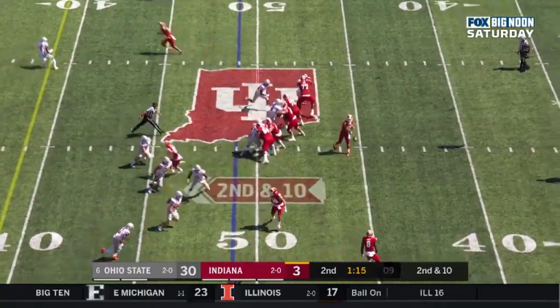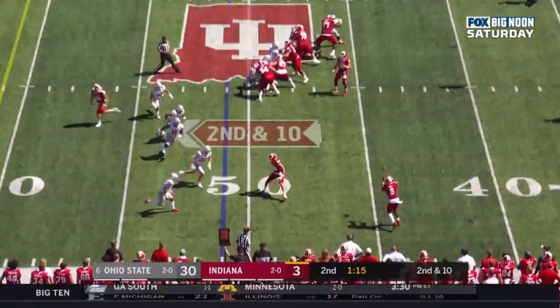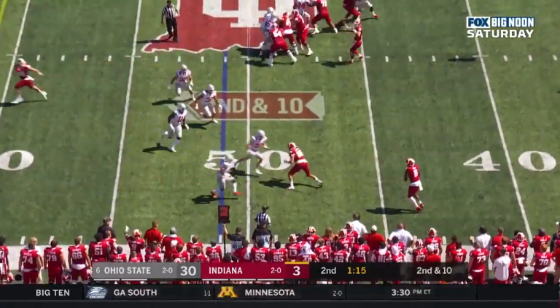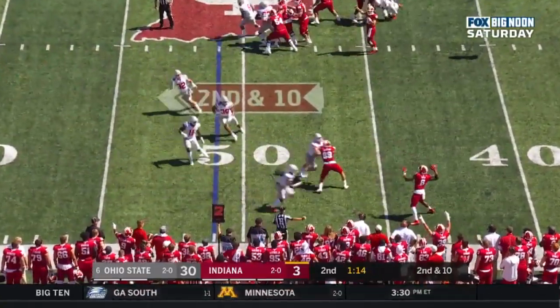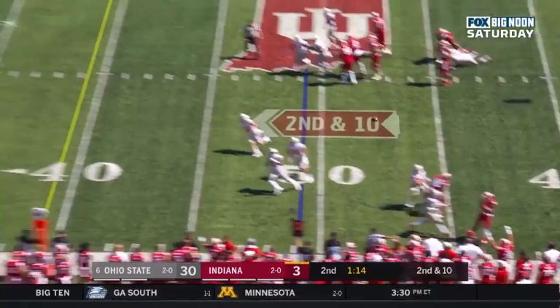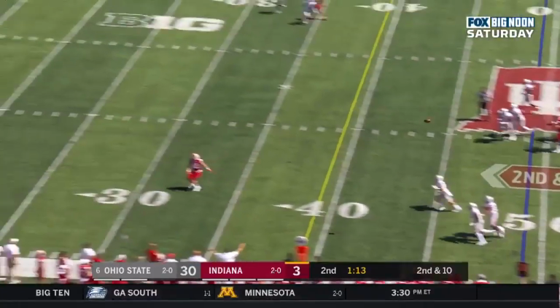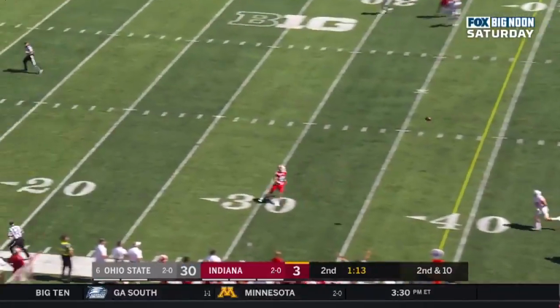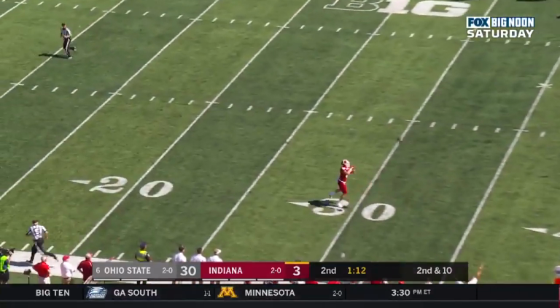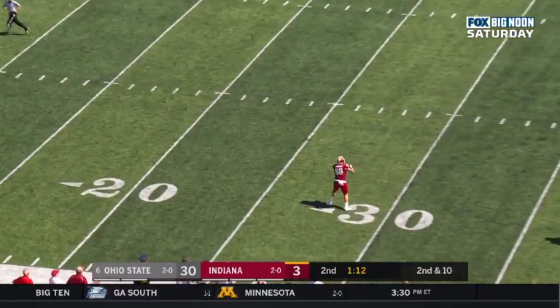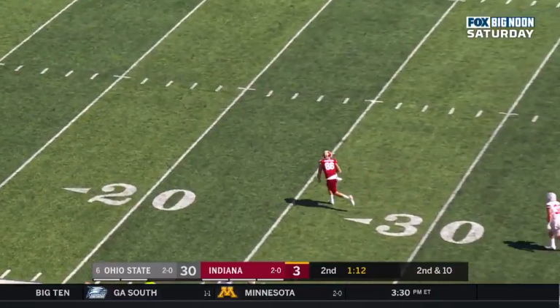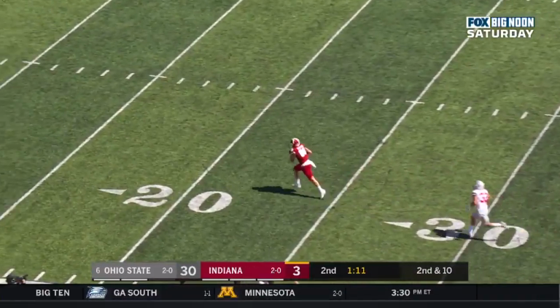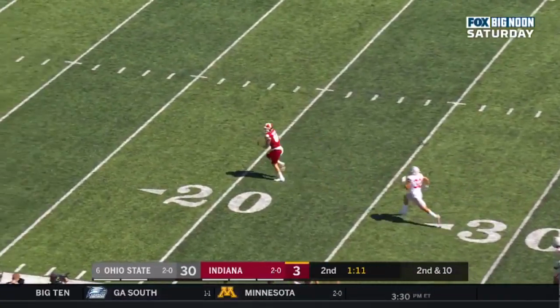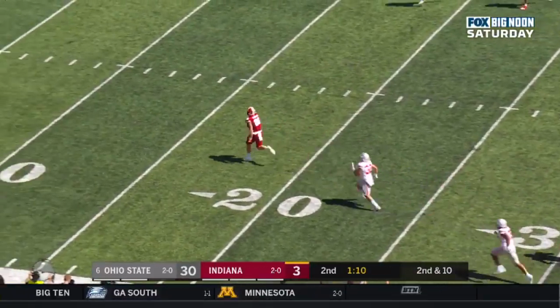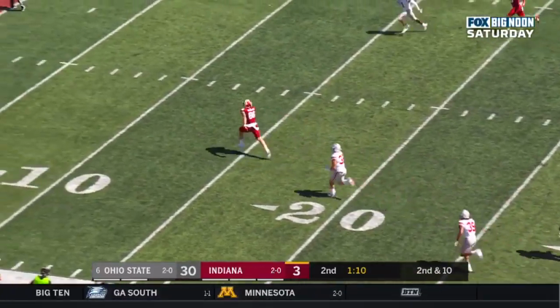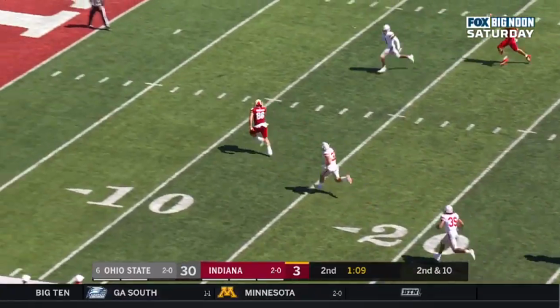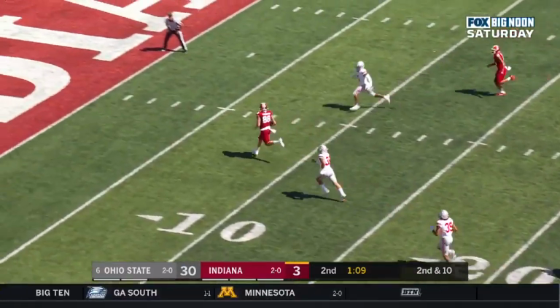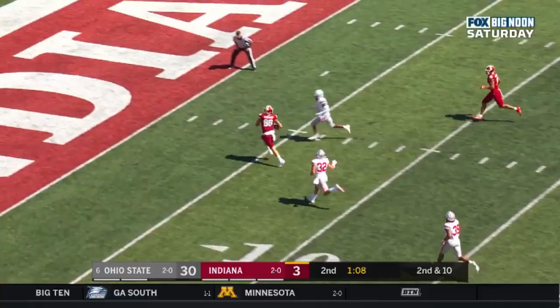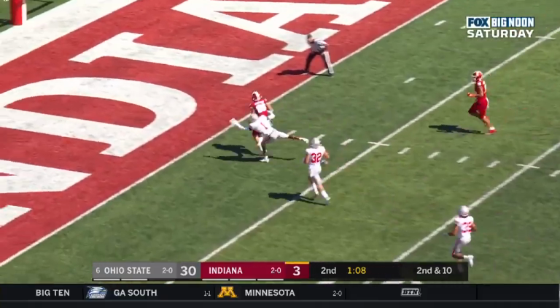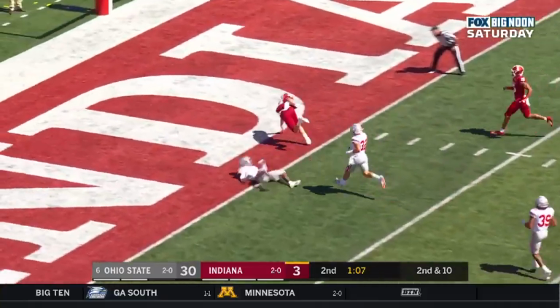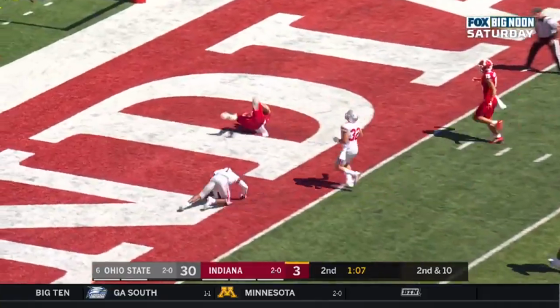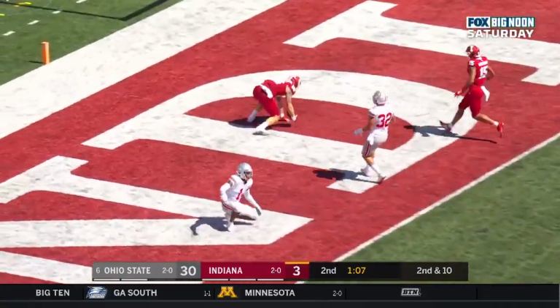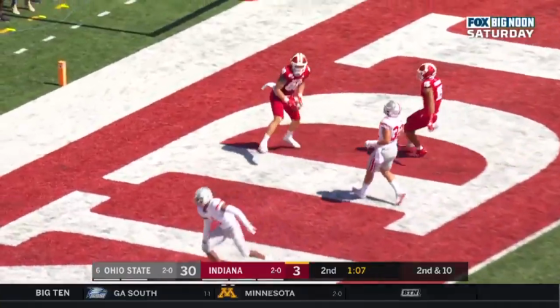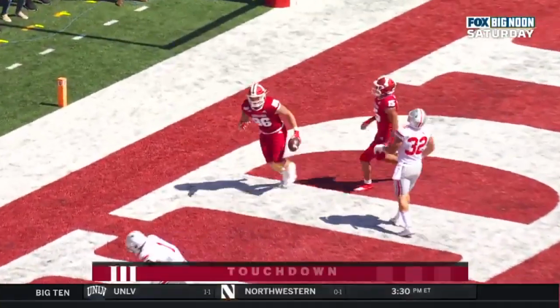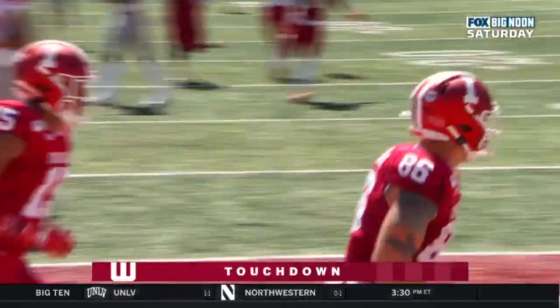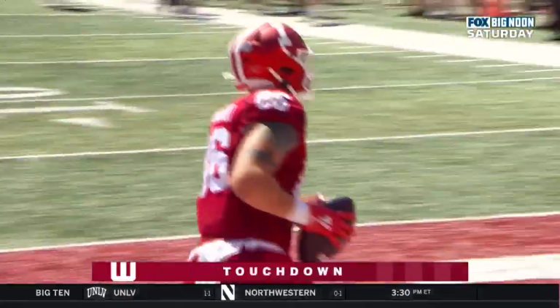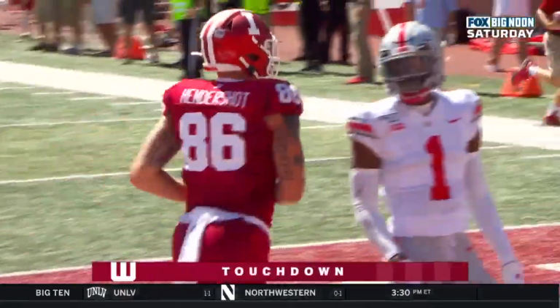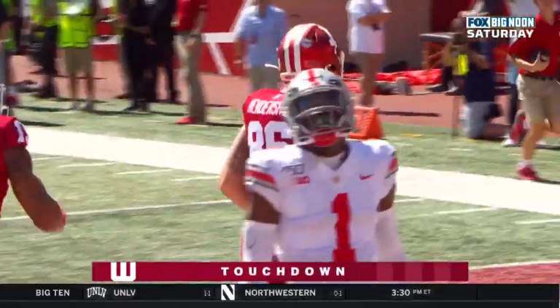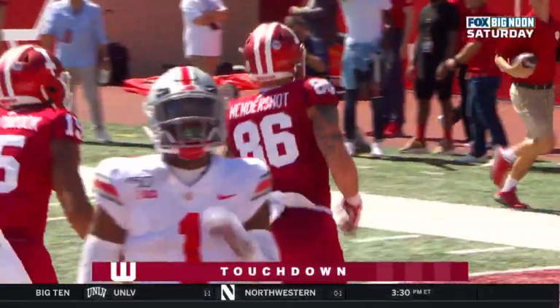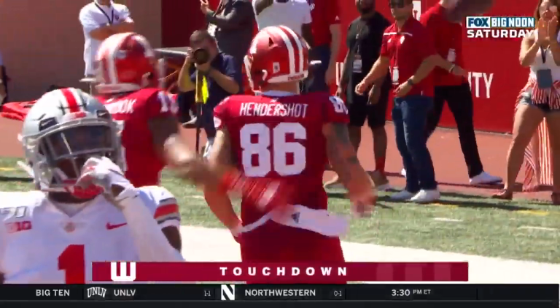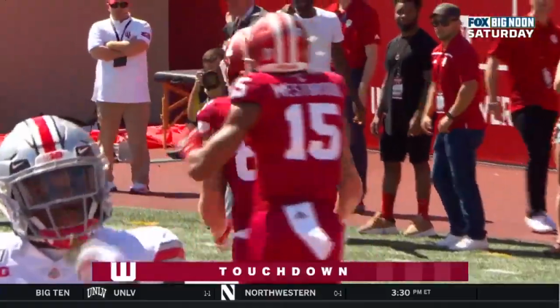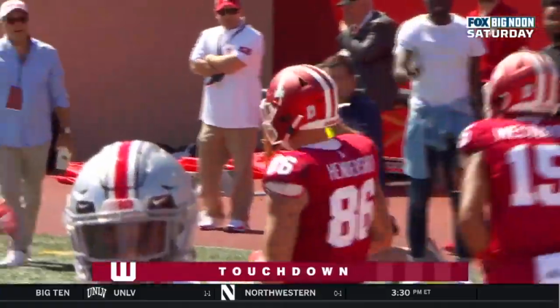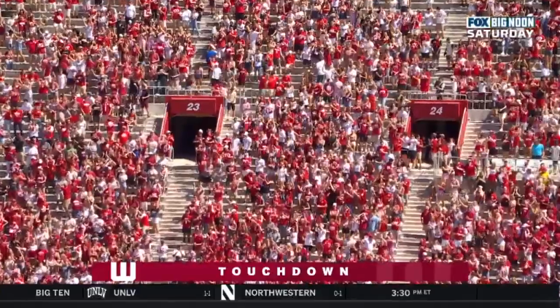Ramsey — looks like a flea flicker coming. Hale delivers, wide open. Hendershot slowed up but gets into the end zone. Touchdown, Indiana. 49 yards.